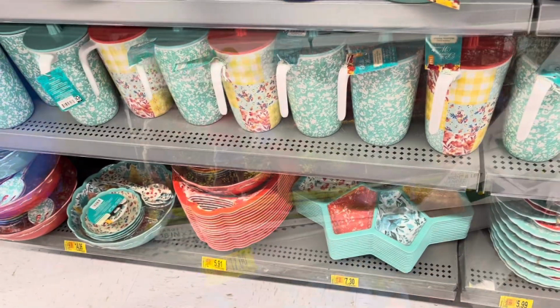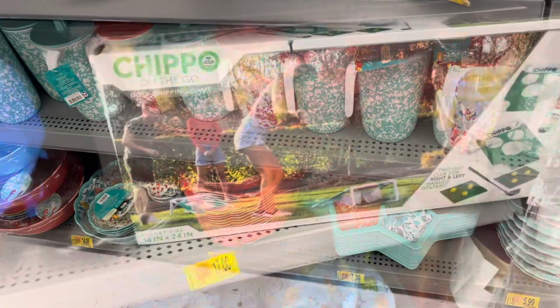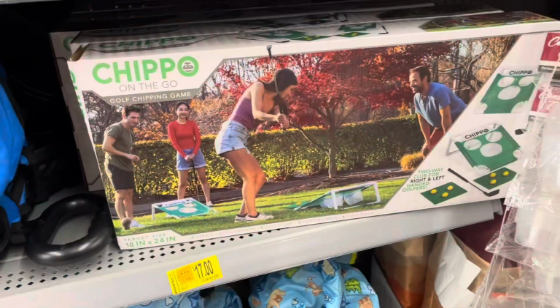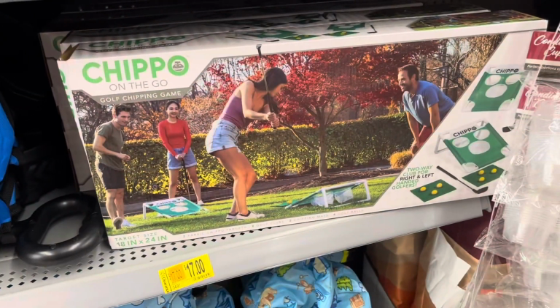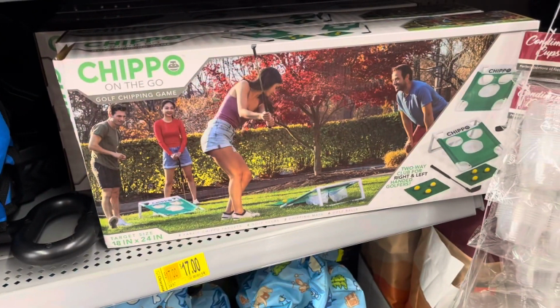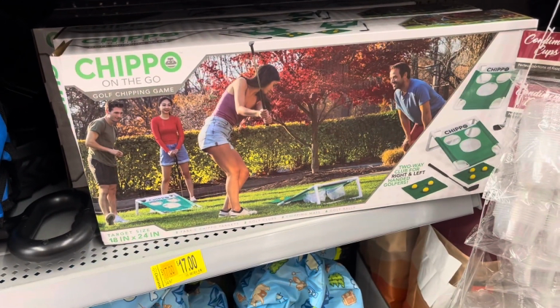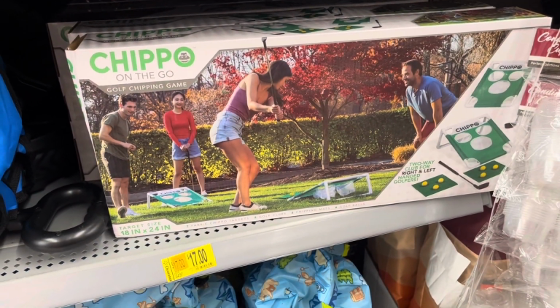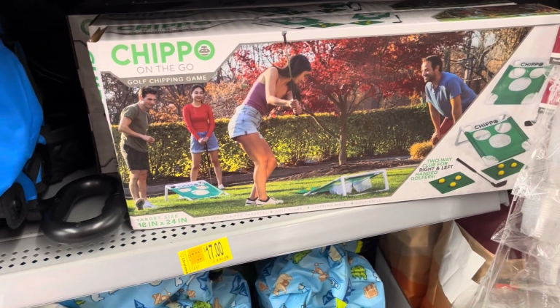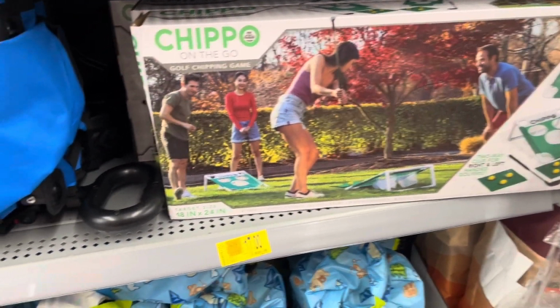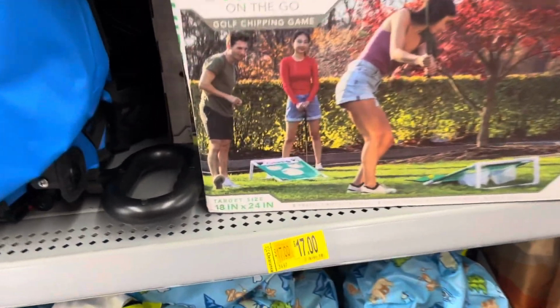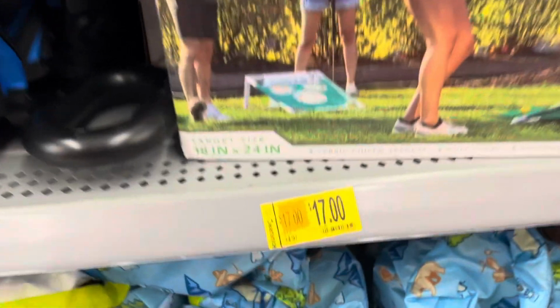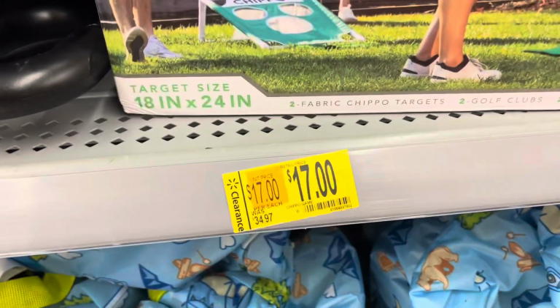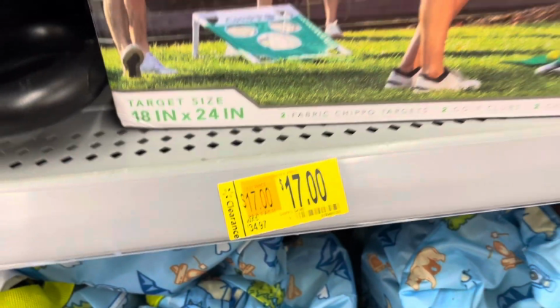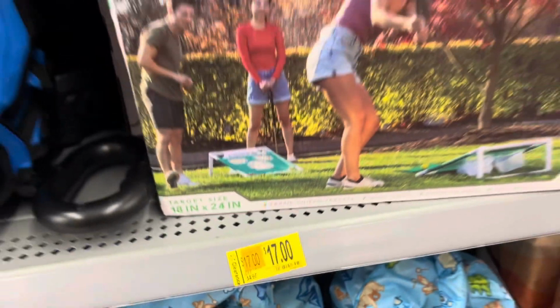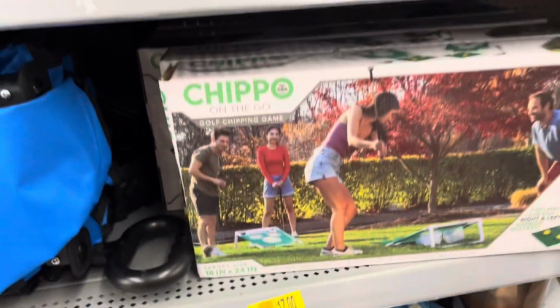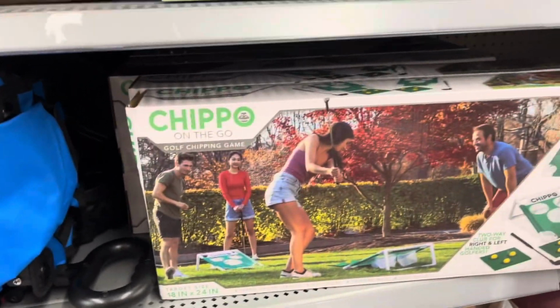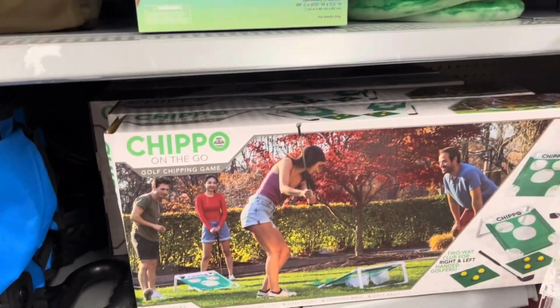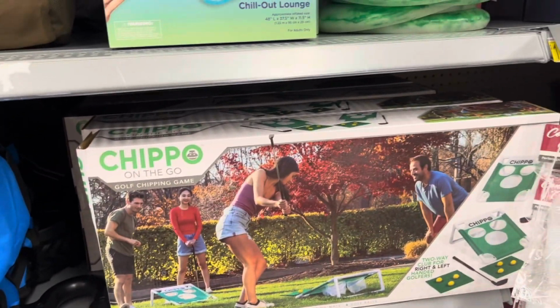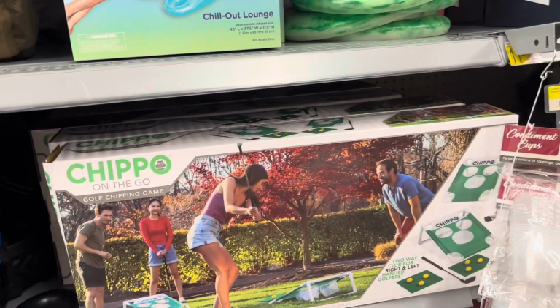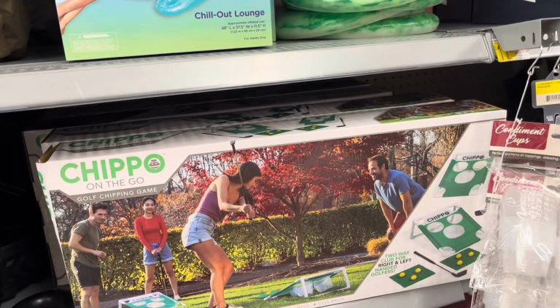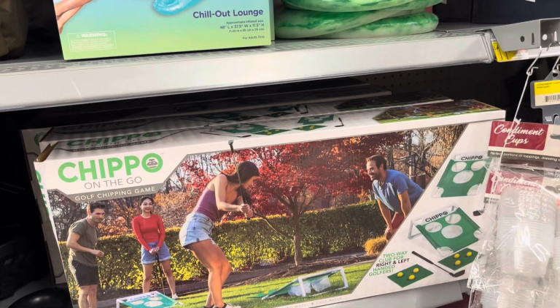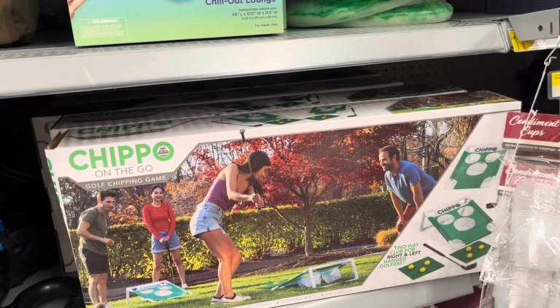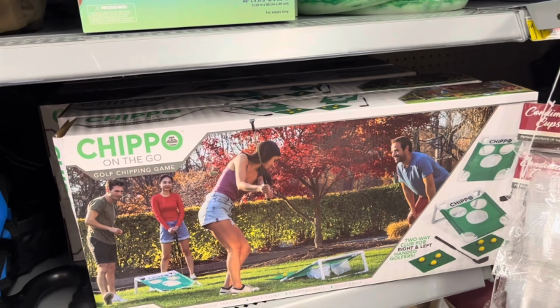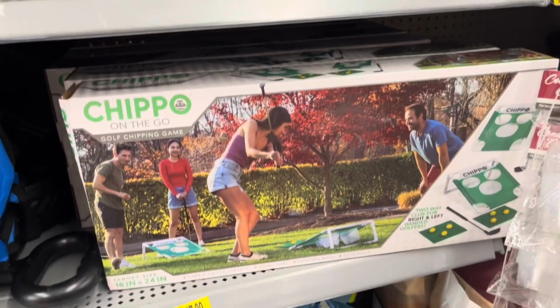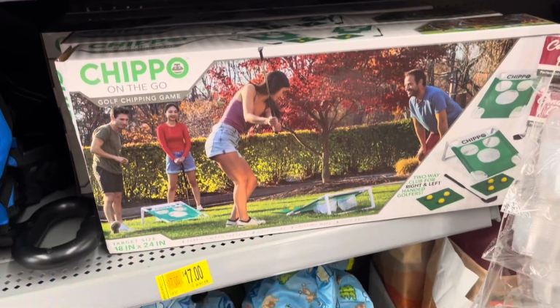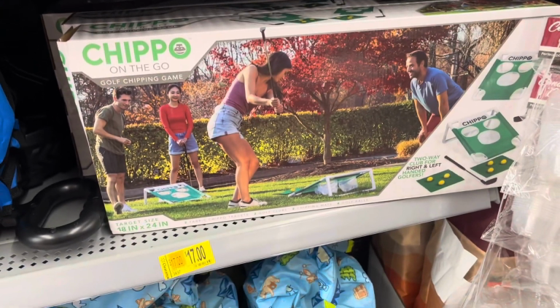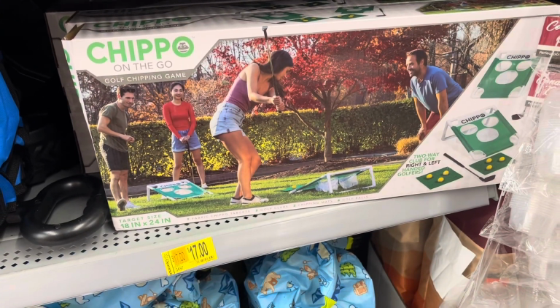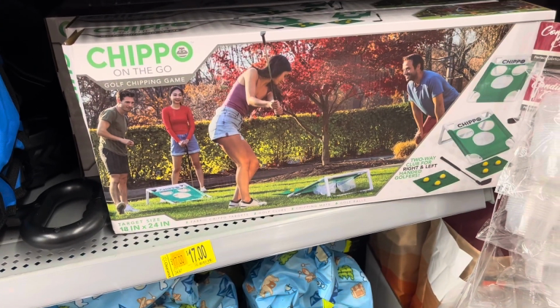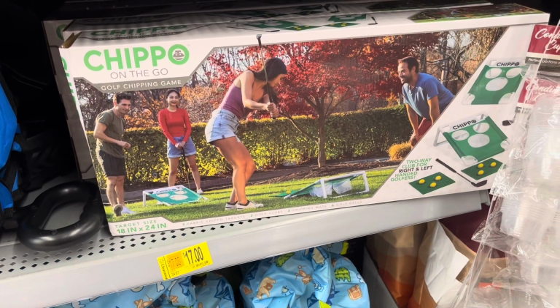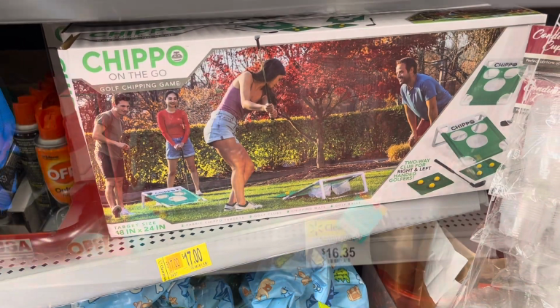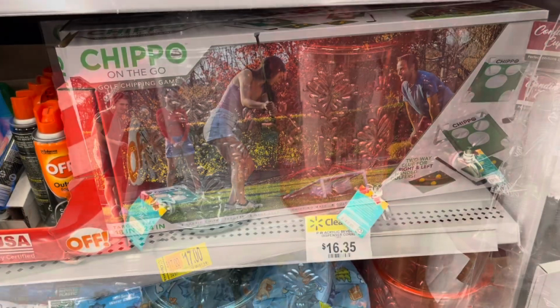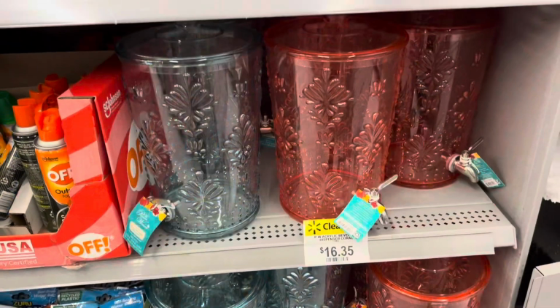These plates down there were super cute as well. And then they have this mini golf little game thing. It kind of reminds me of those ones where you toss it in with the sack, but this one's like a golf one. Super cool and super fun looking.